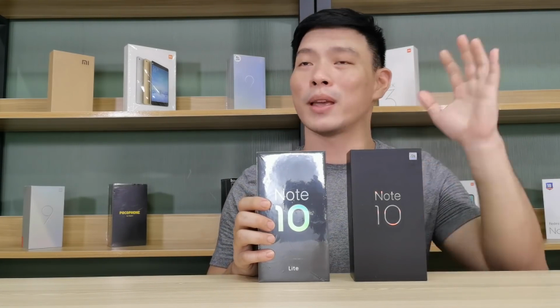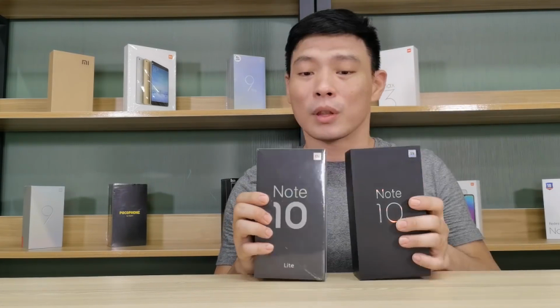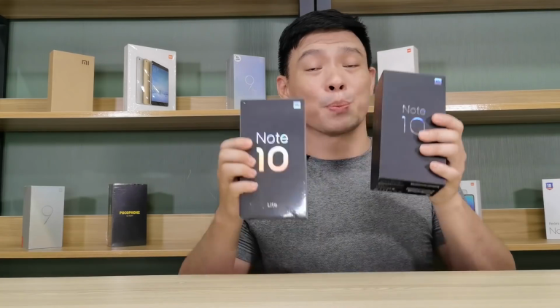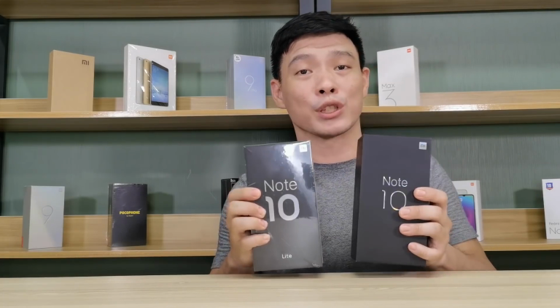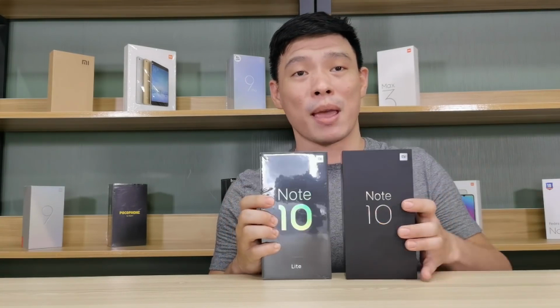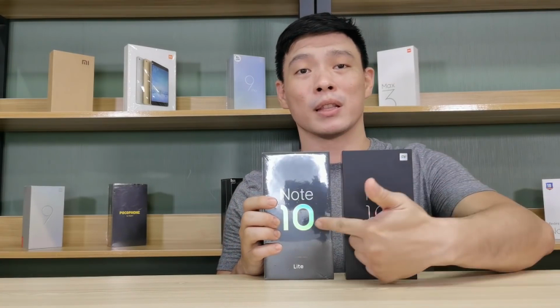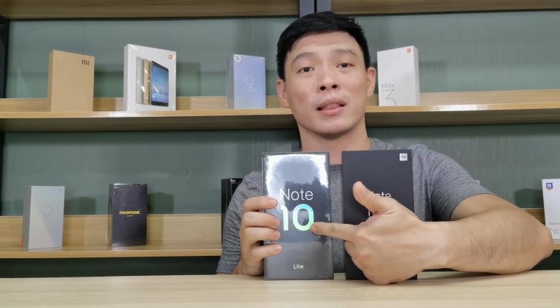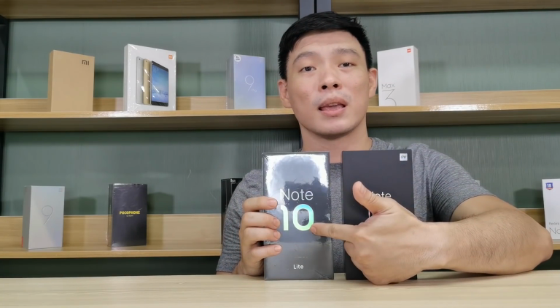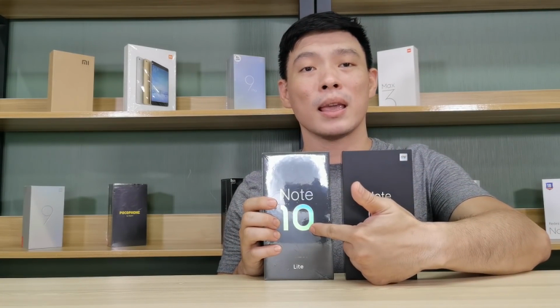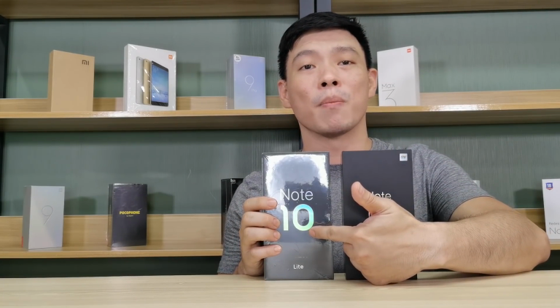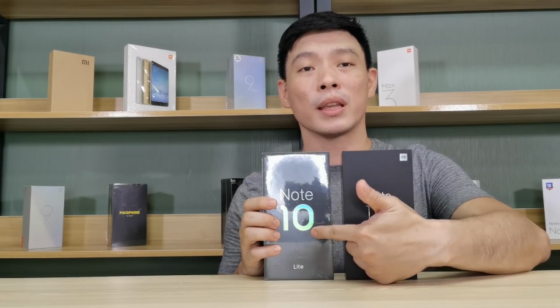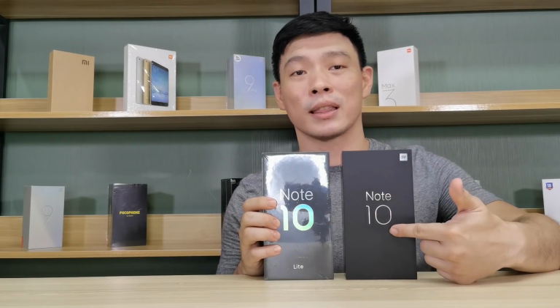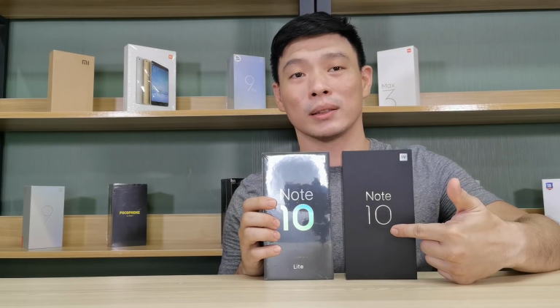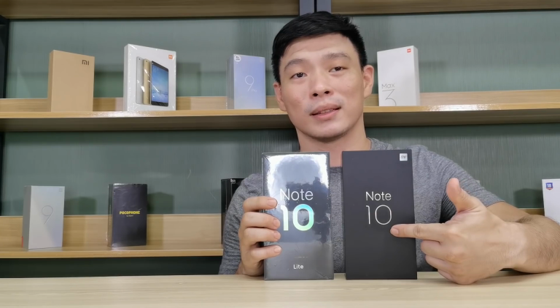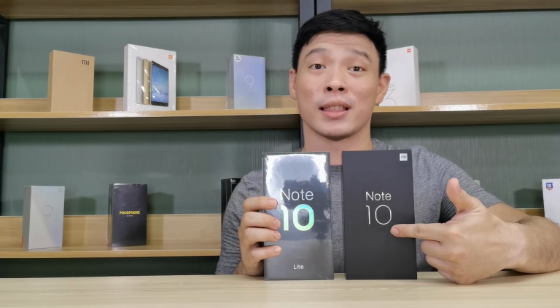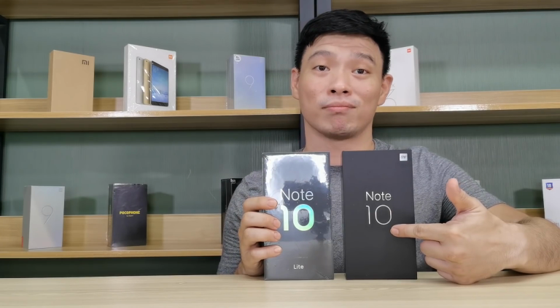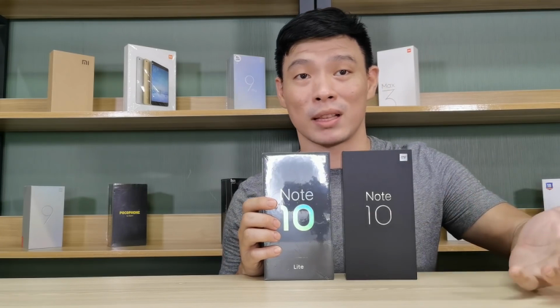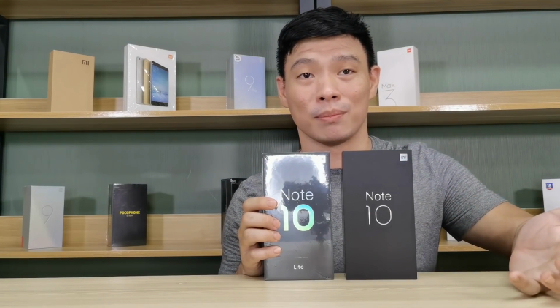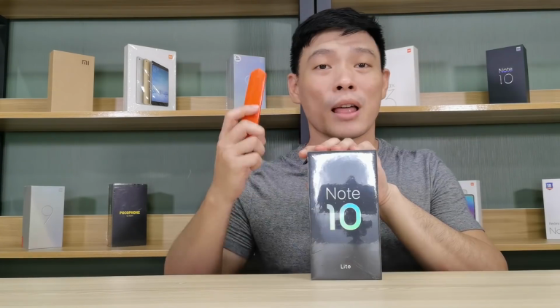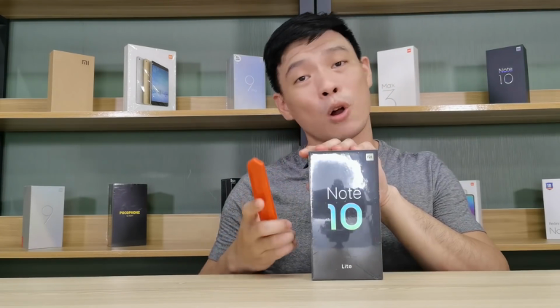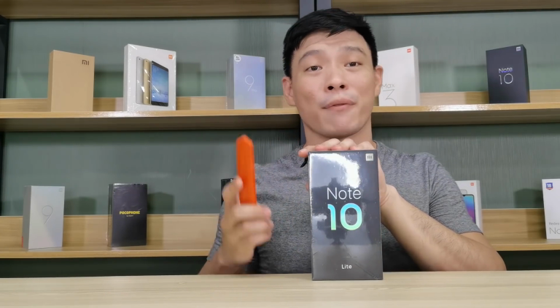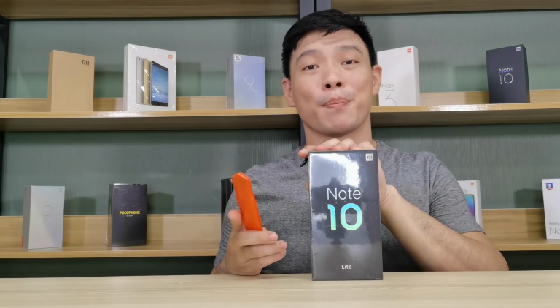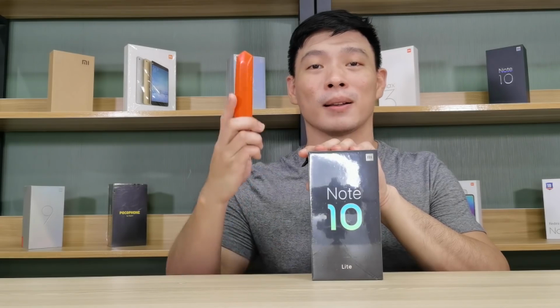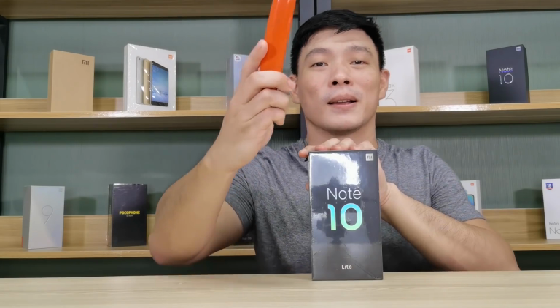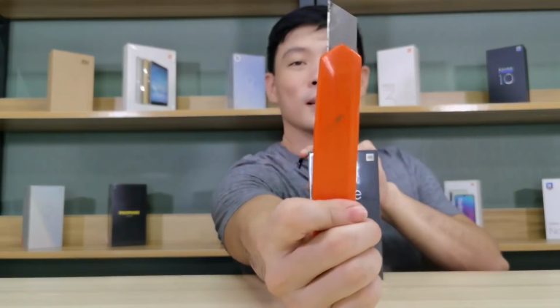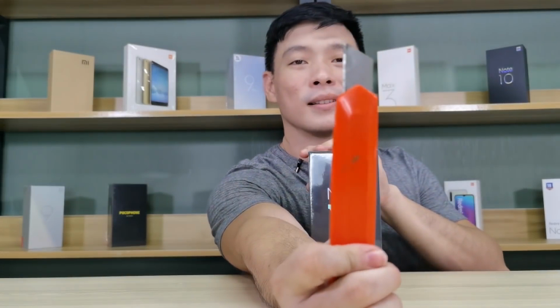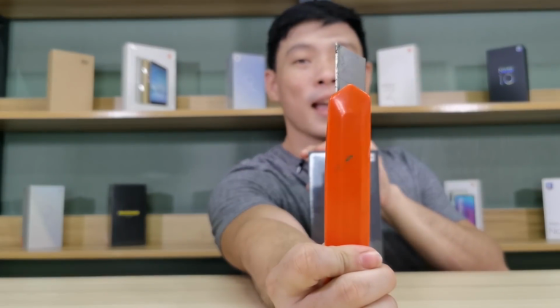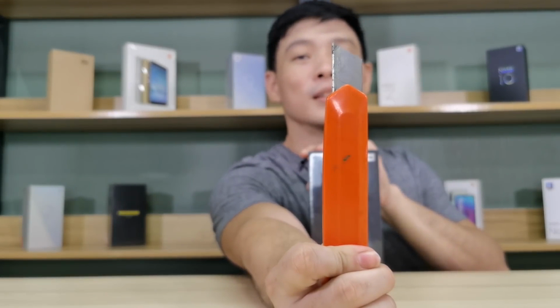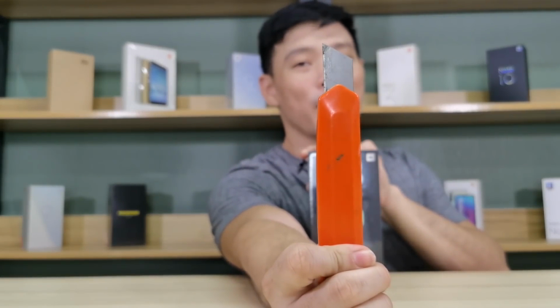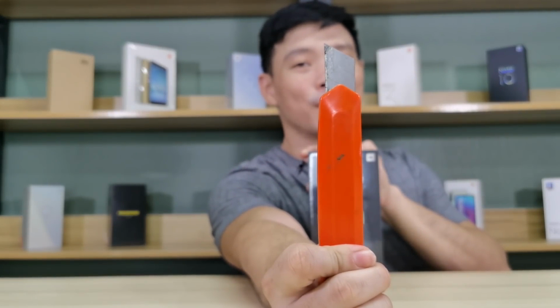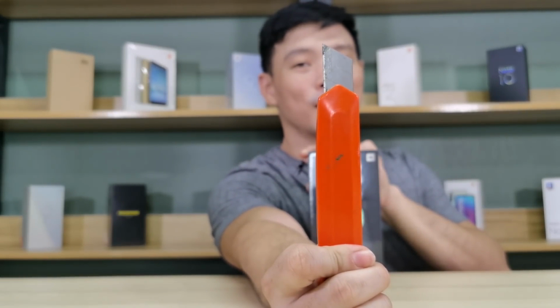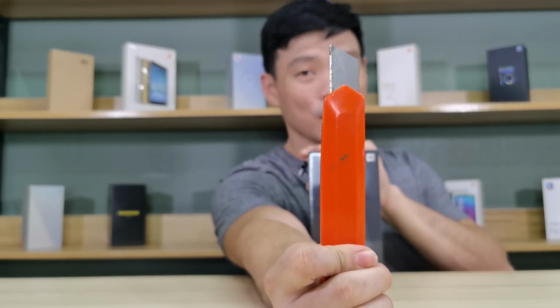Anyways, the box is pretty much the same except that the Mi Note 10 box is thicker than this one. Other than that, it's the same. Now, this is always my favorite part — taking out the knife. Let's go.